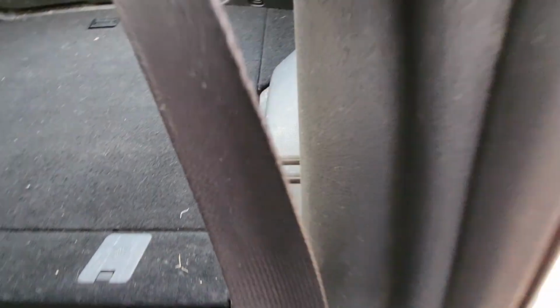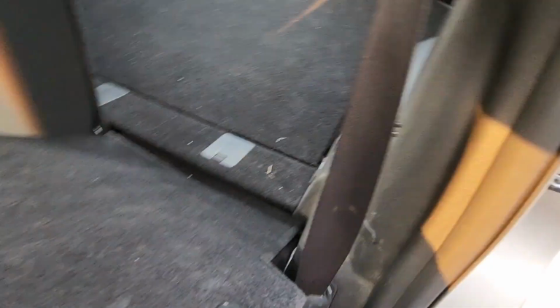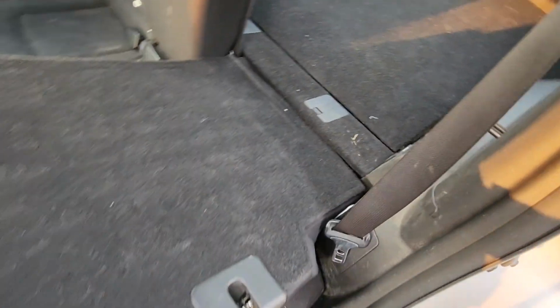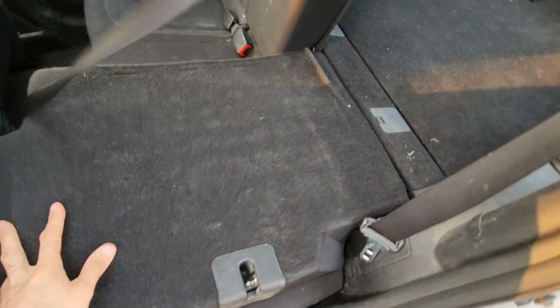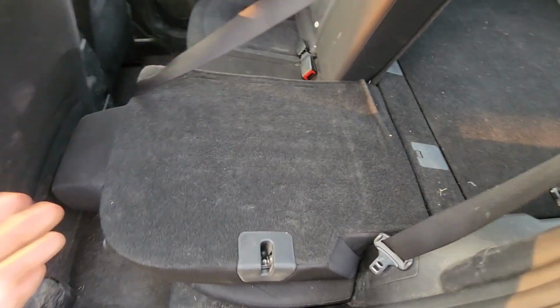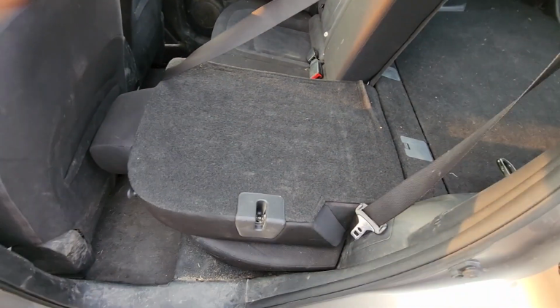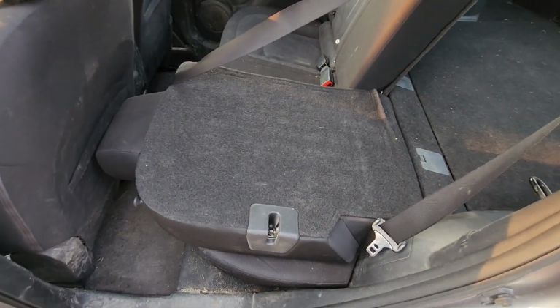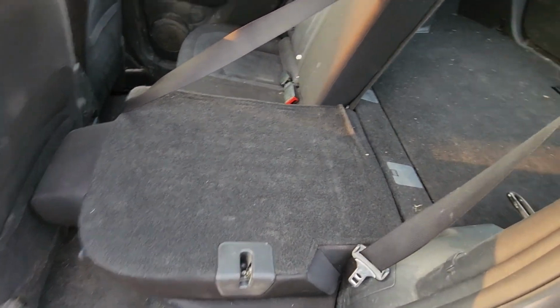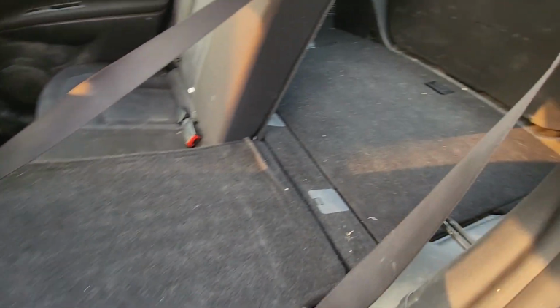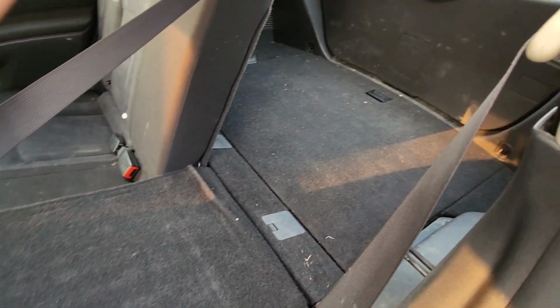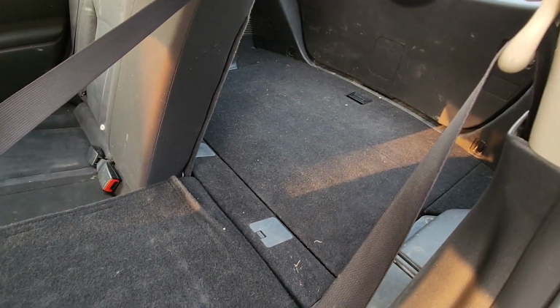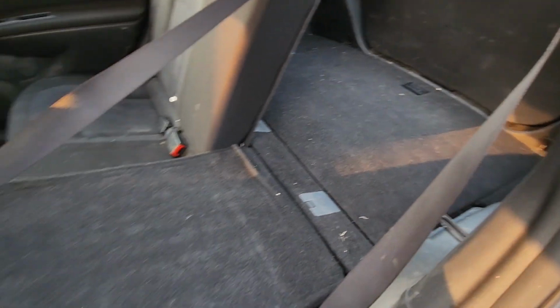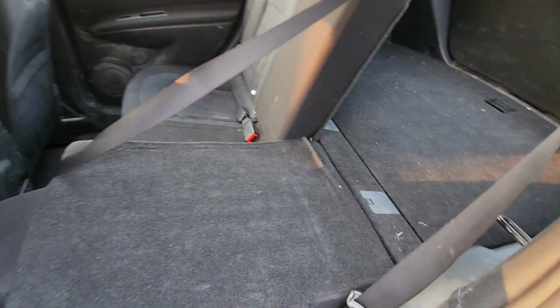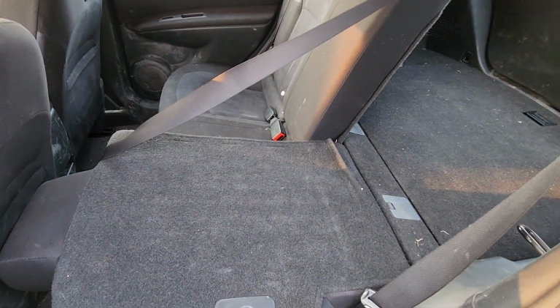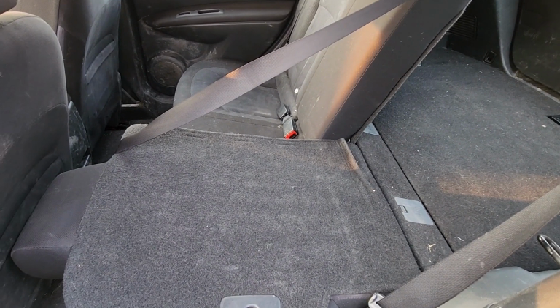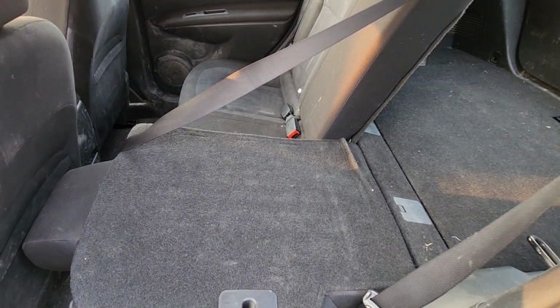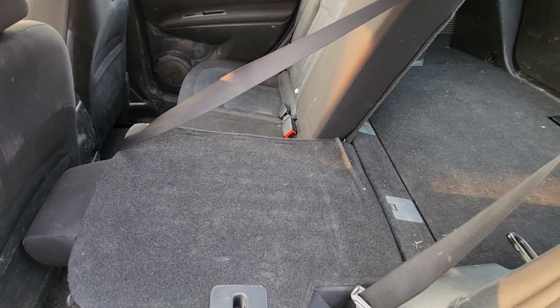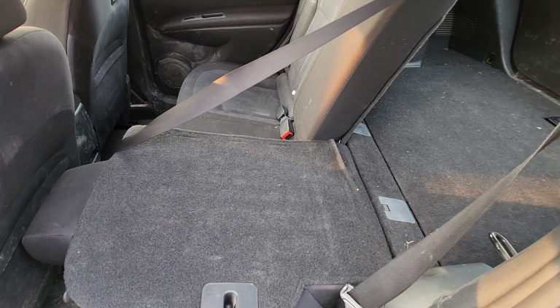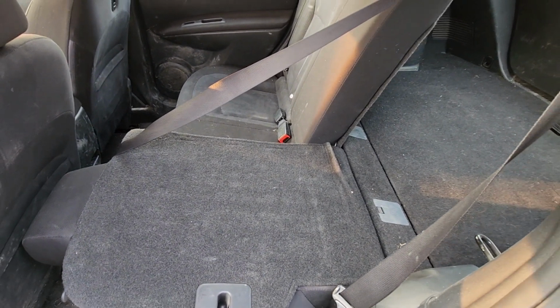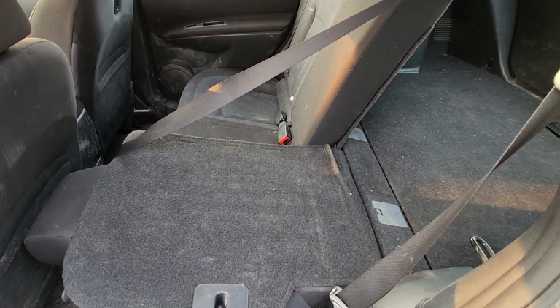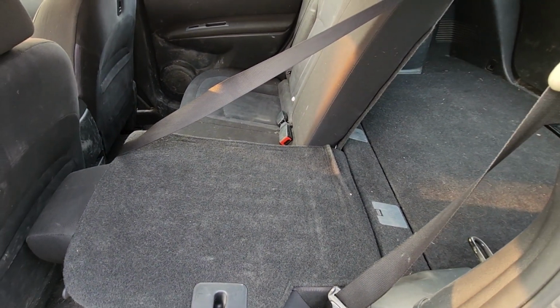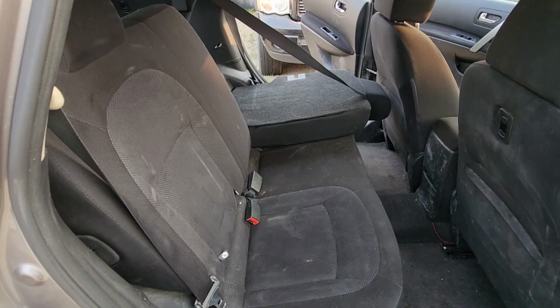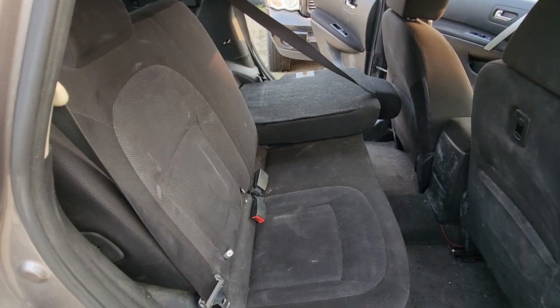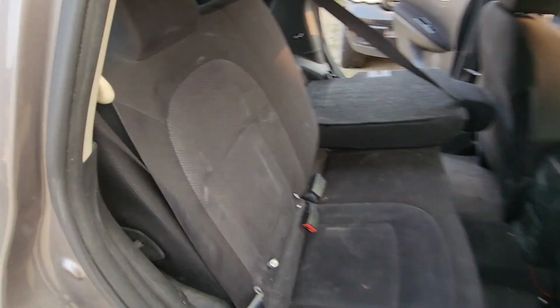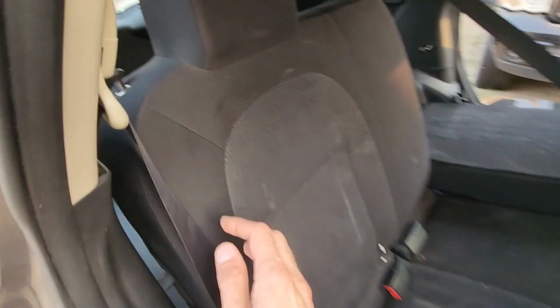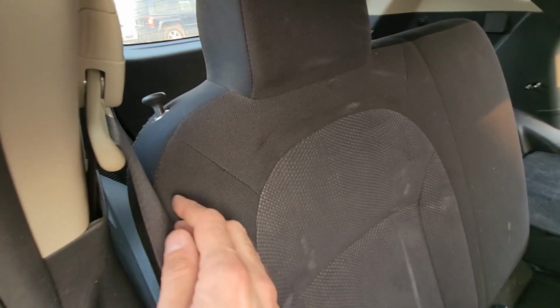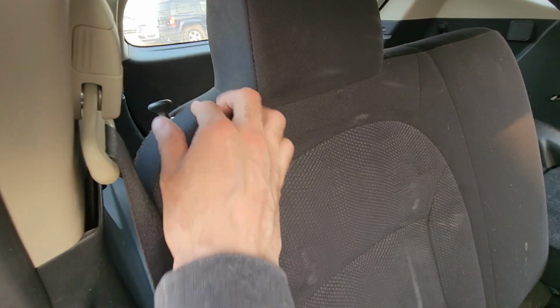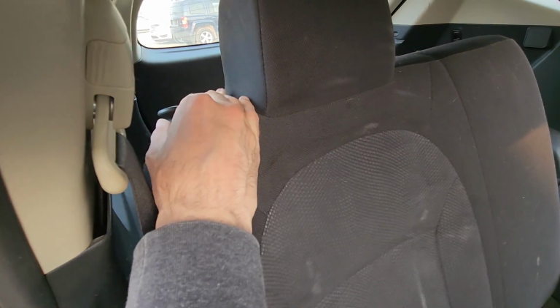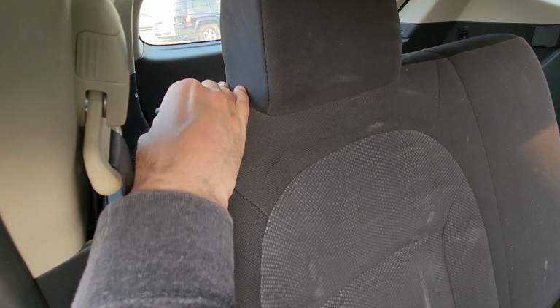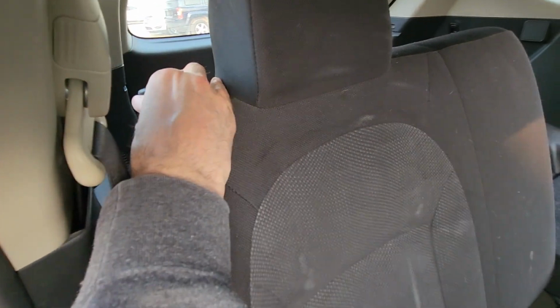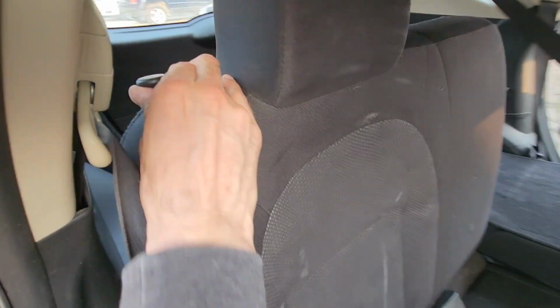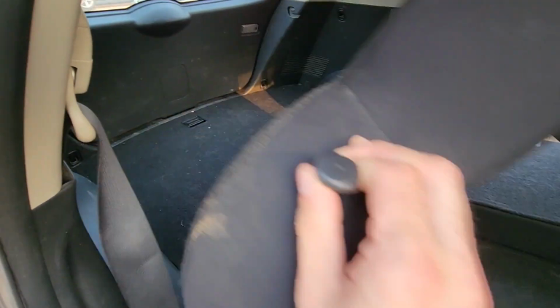And you can lower it all the way down to get almost a flat area and lots of cargo space. I will show you now the other side as well. Same thing — just pull this up and lower it down.